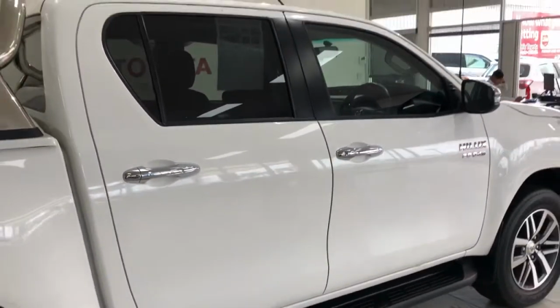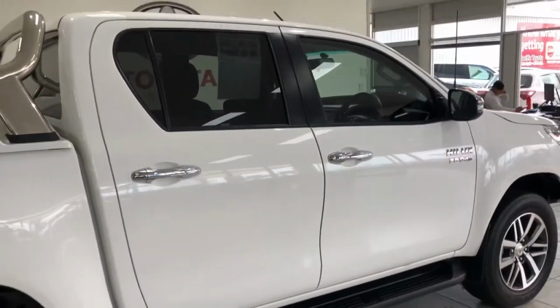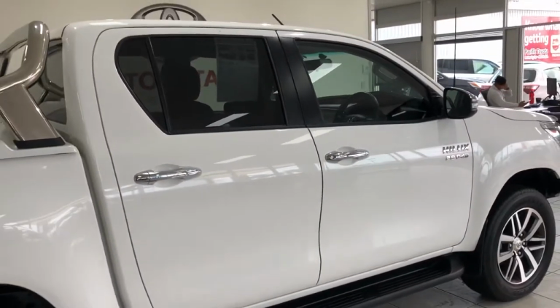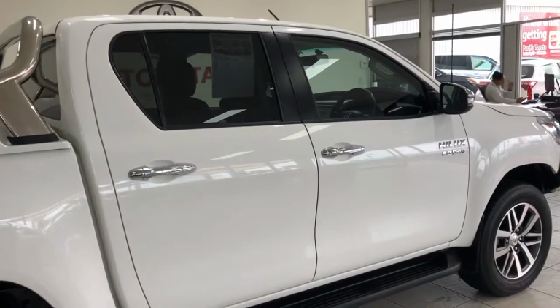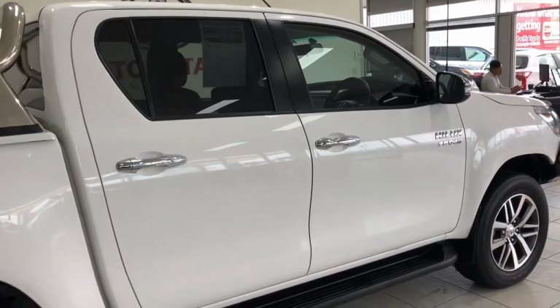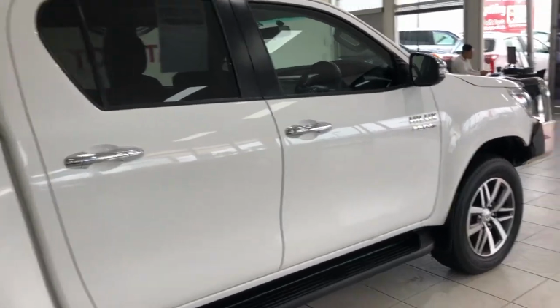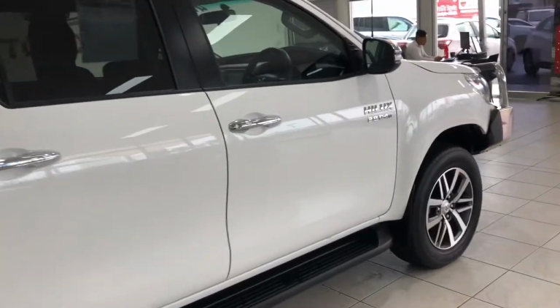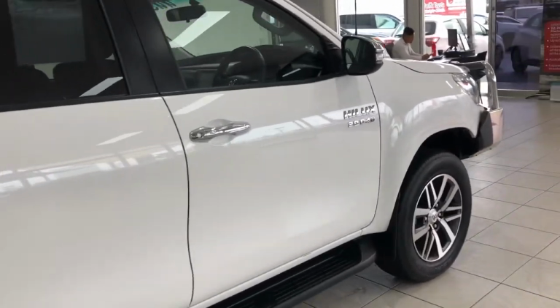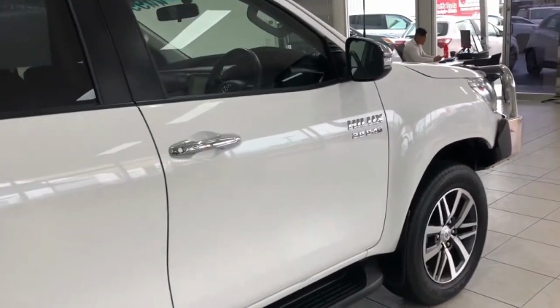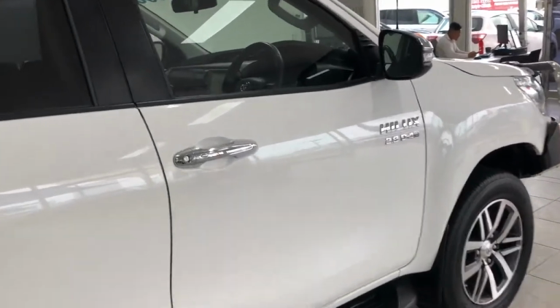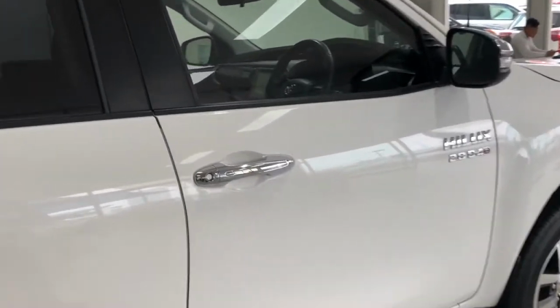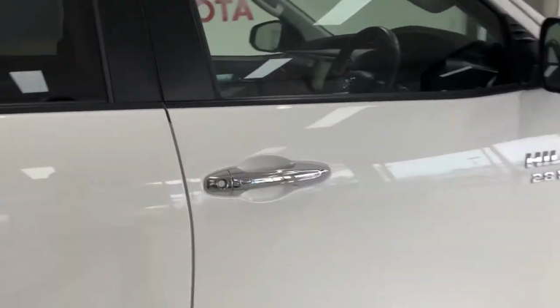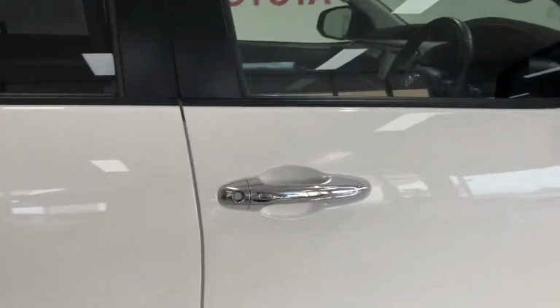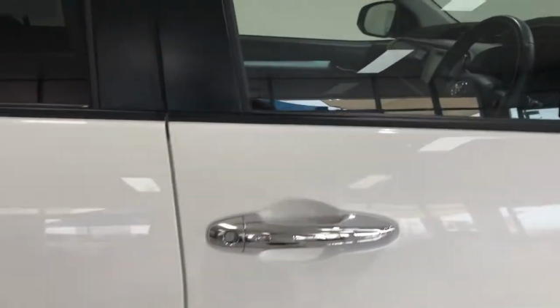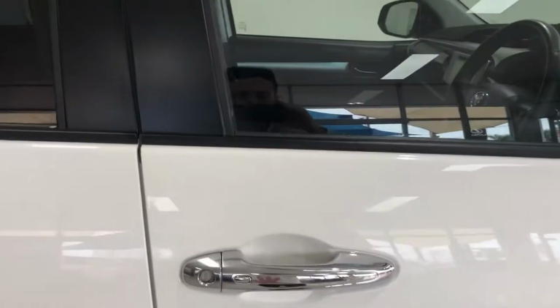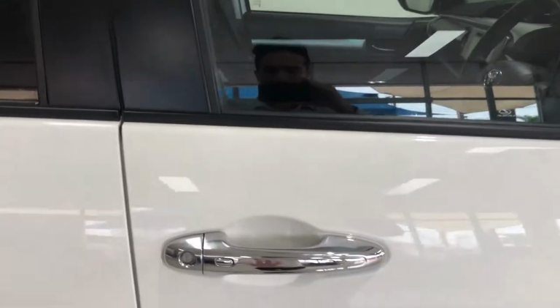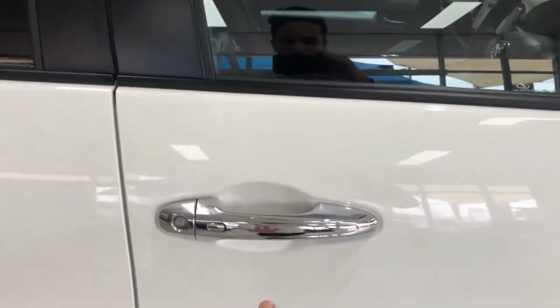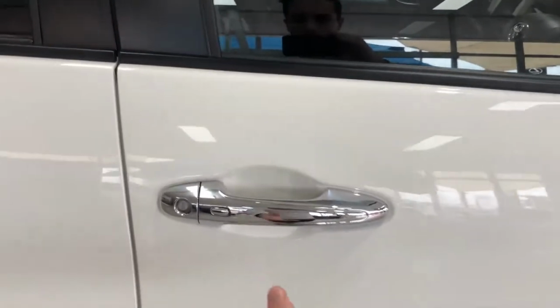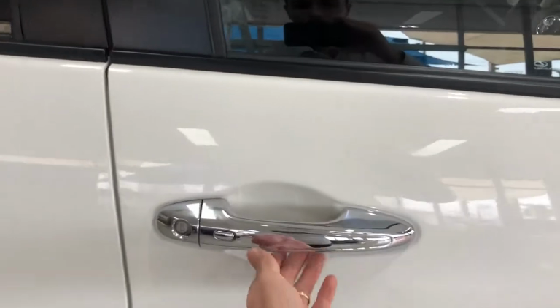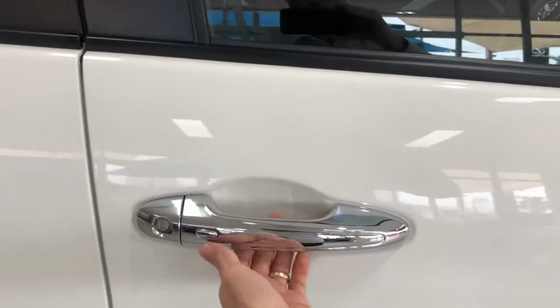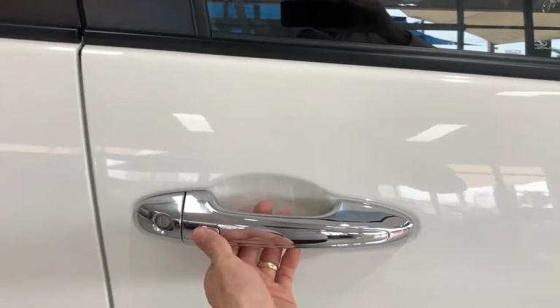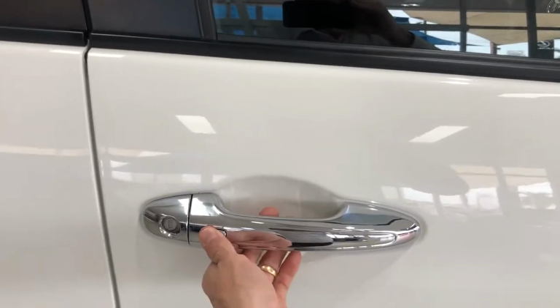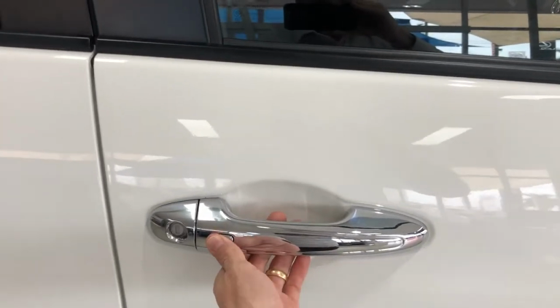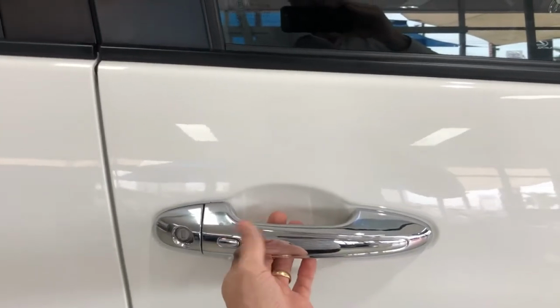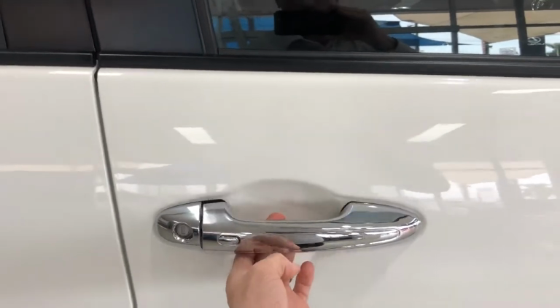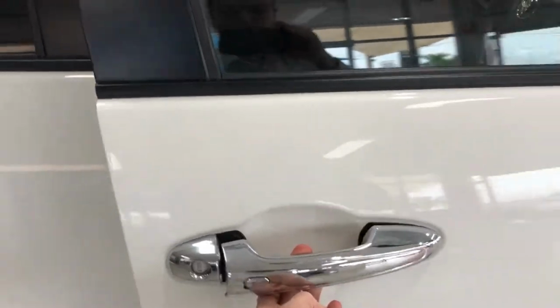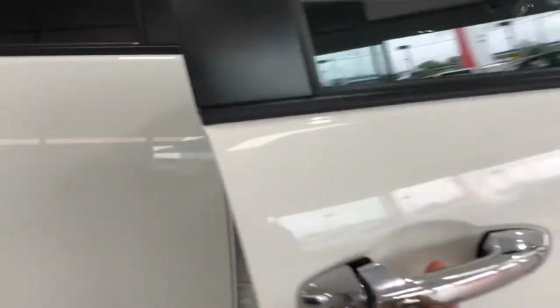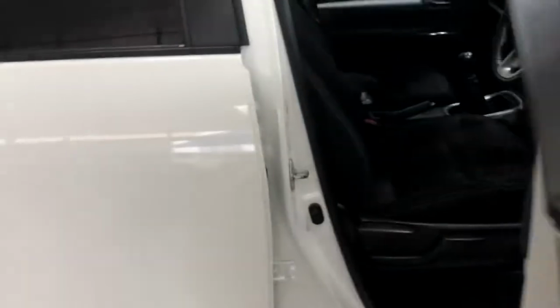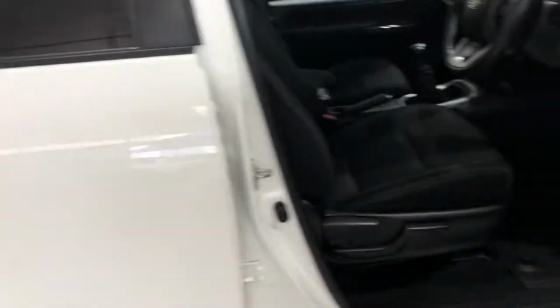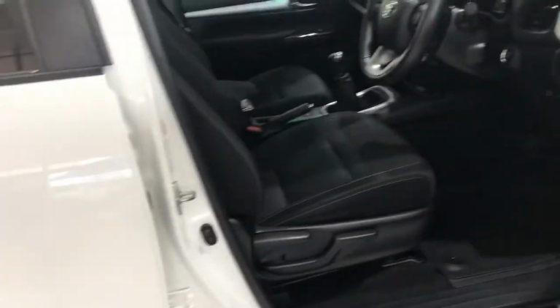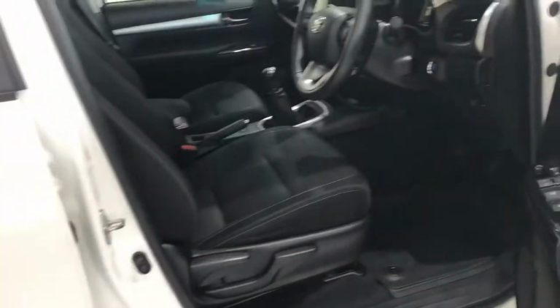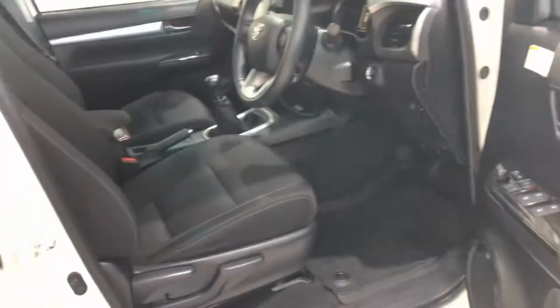What I also wanted to show you is the smart entry. The car is currently locked — I'm just going to push this button here, and the car has now unlocked without having to press the key fob.